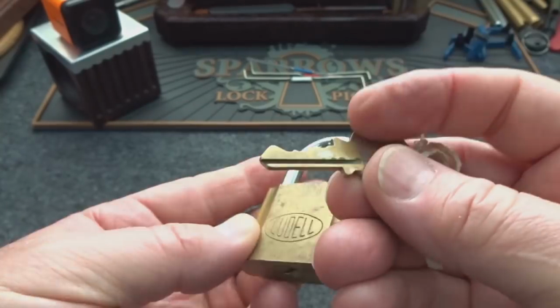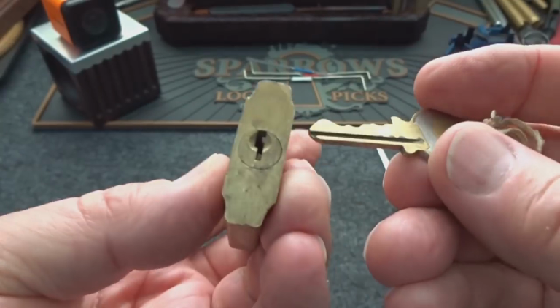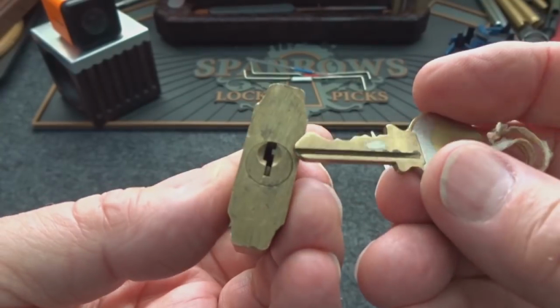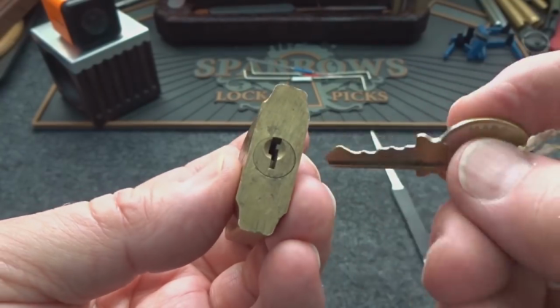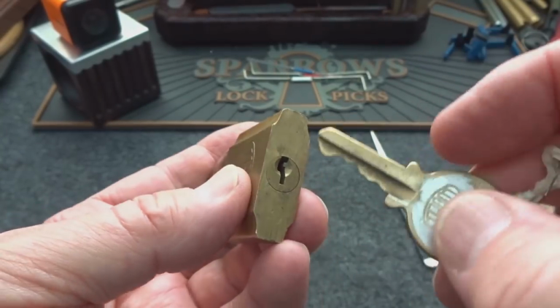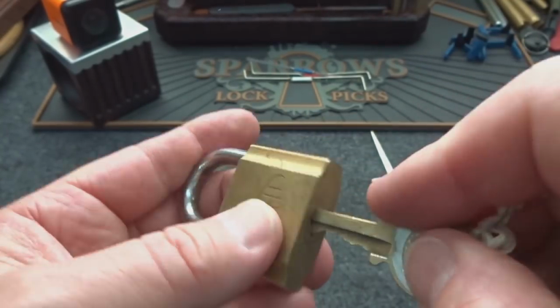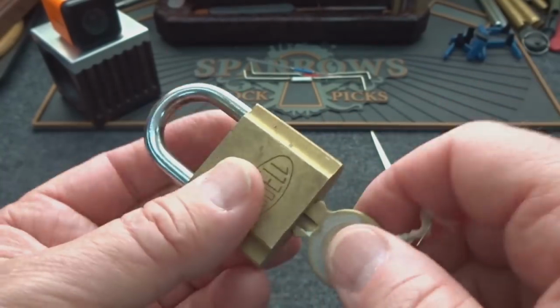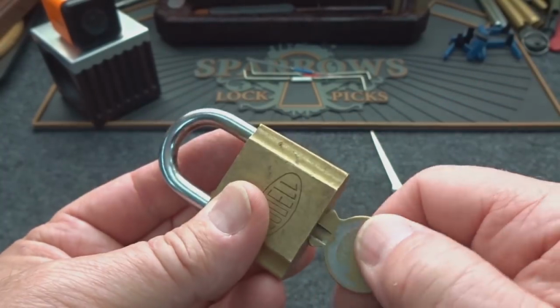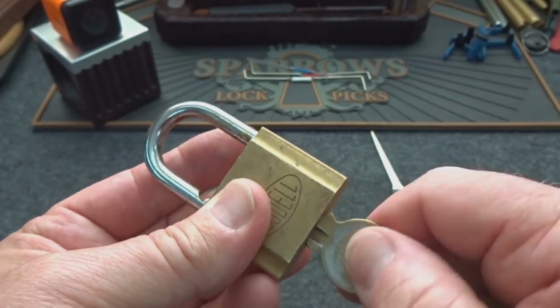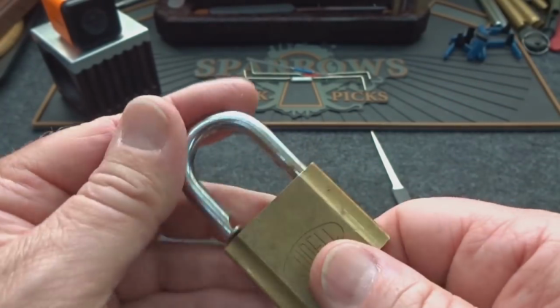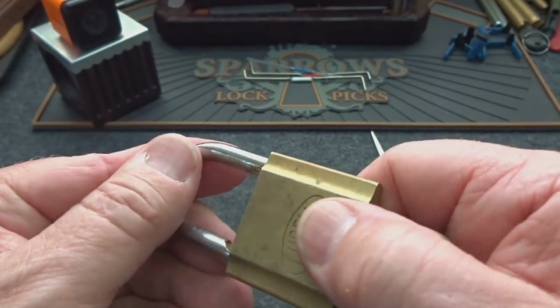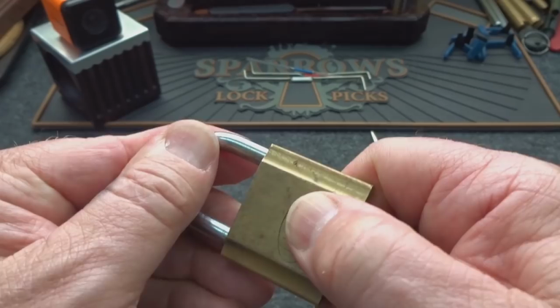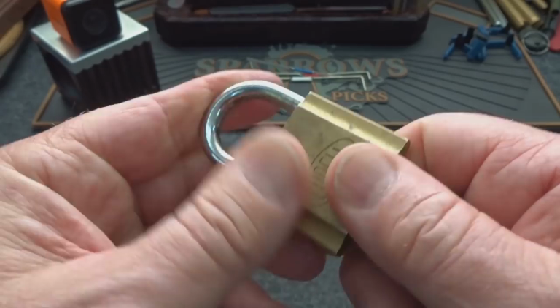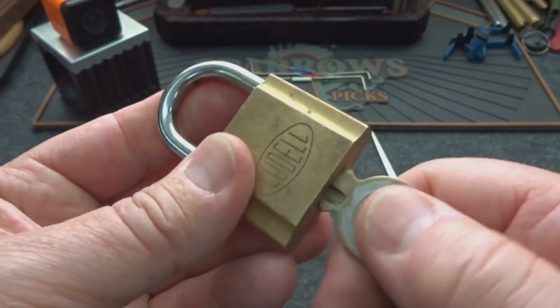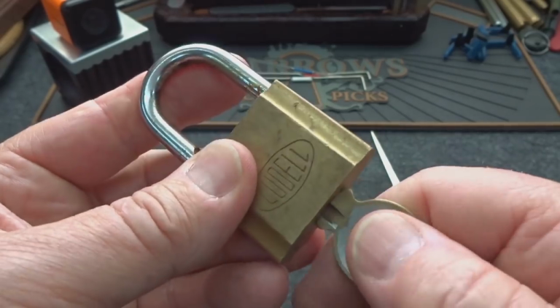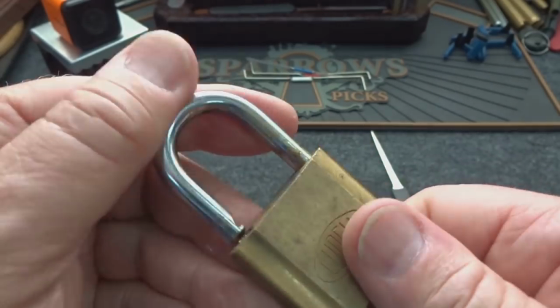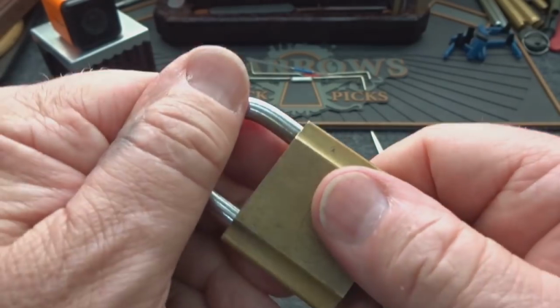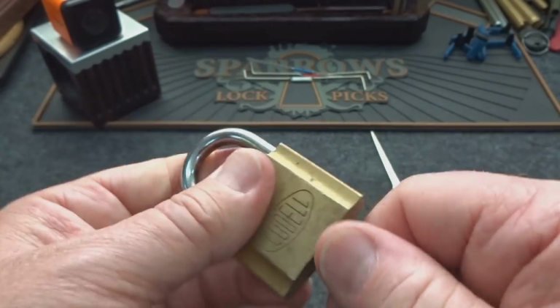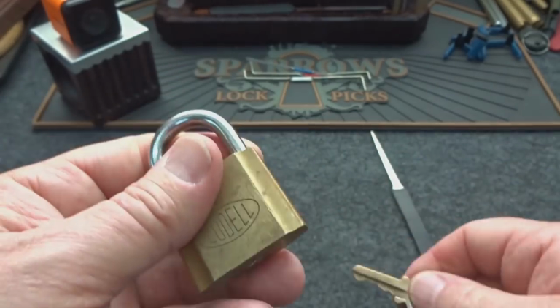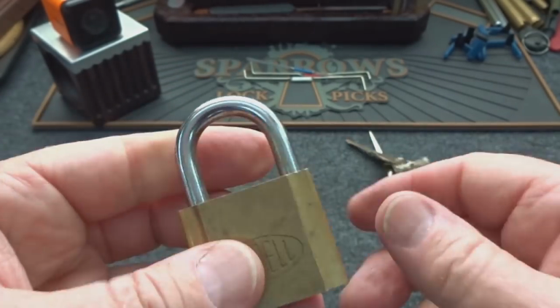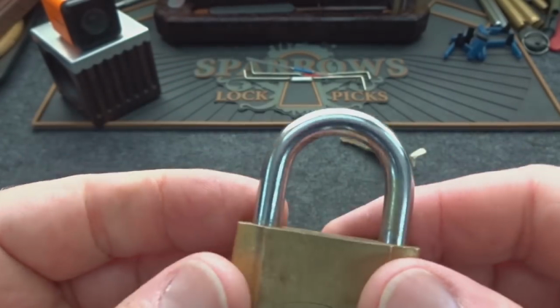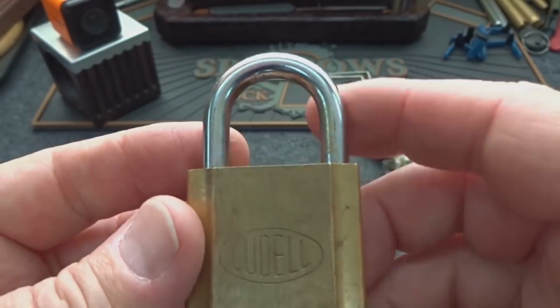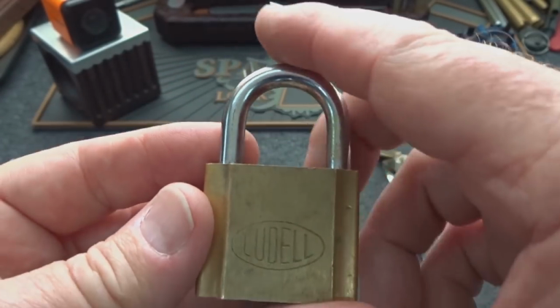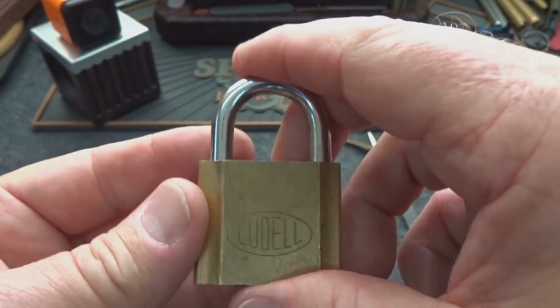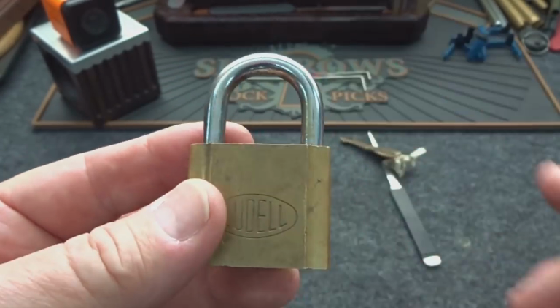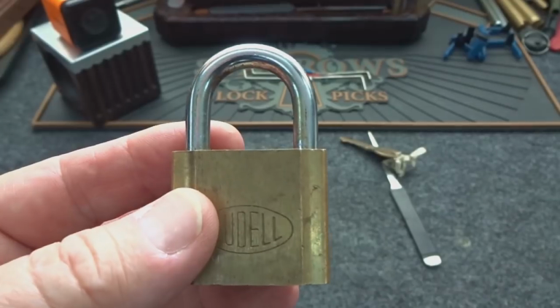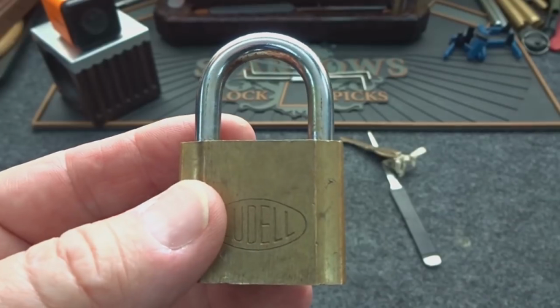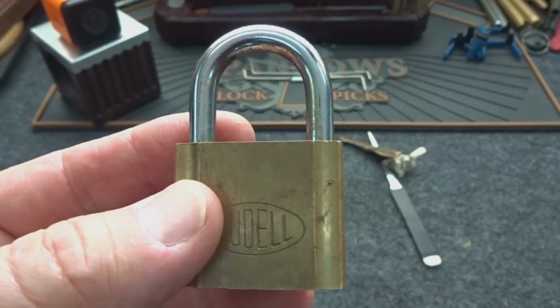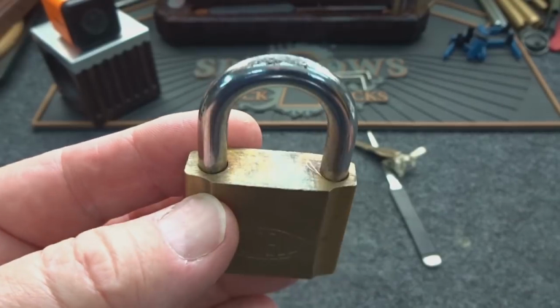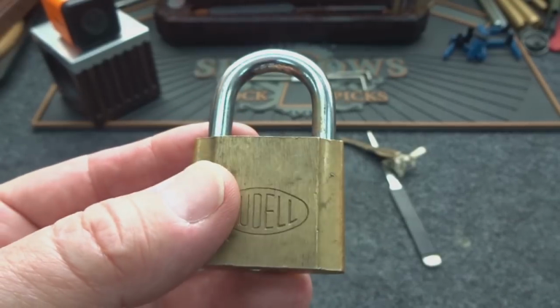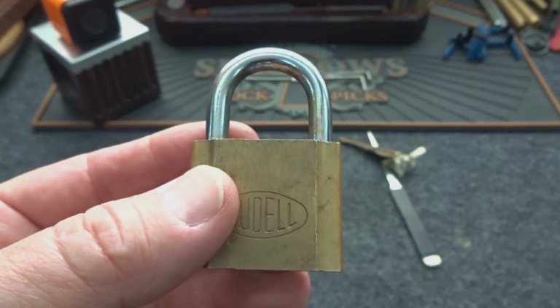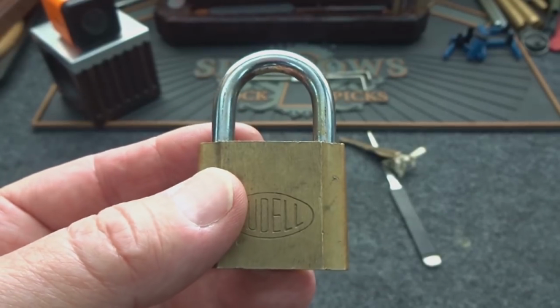Let's go ahead and close it up and make sure this key does work. I haven't even done that — I was so disappointed when I found this tiny lock inside the package. Let's see if we can find another way to defeat it.